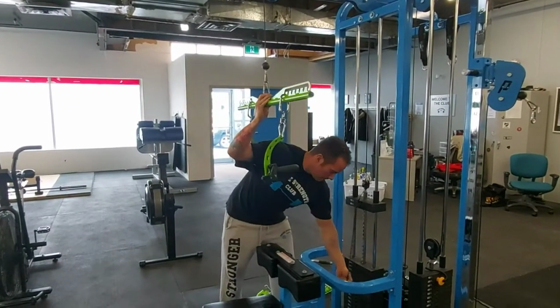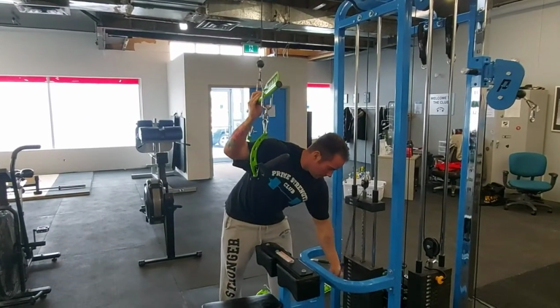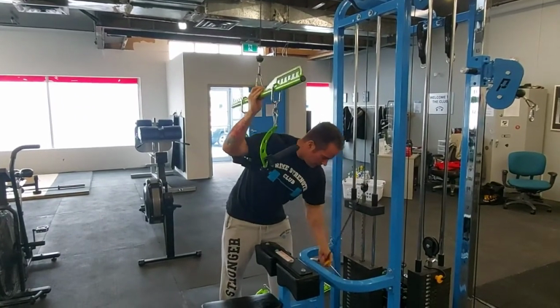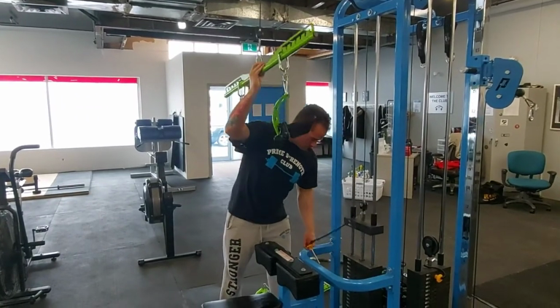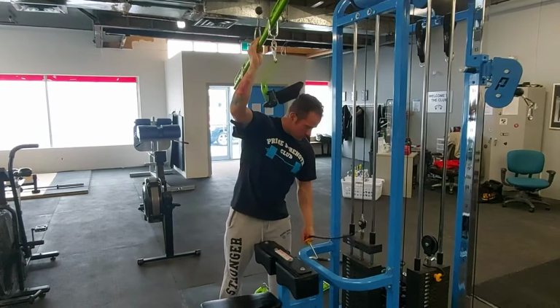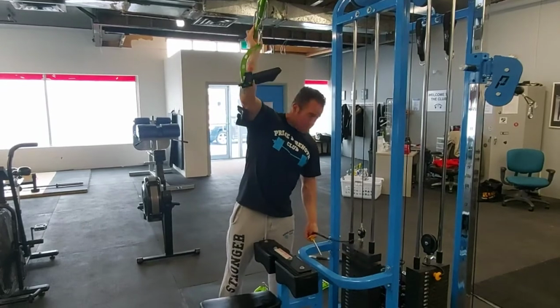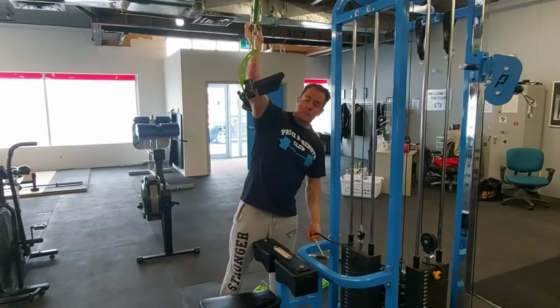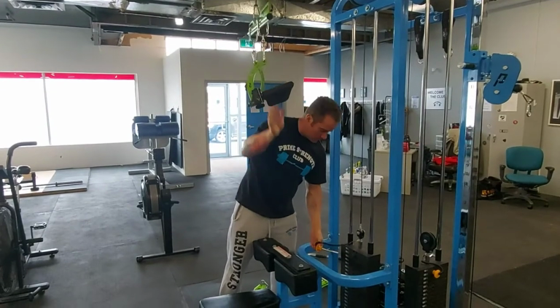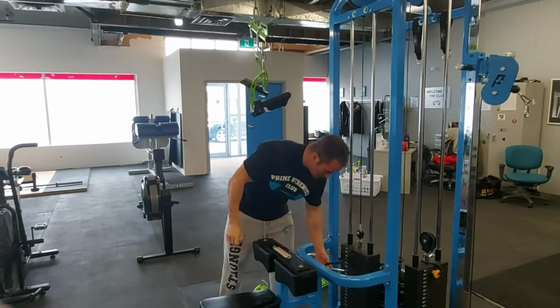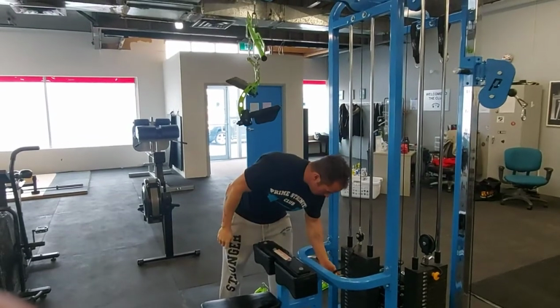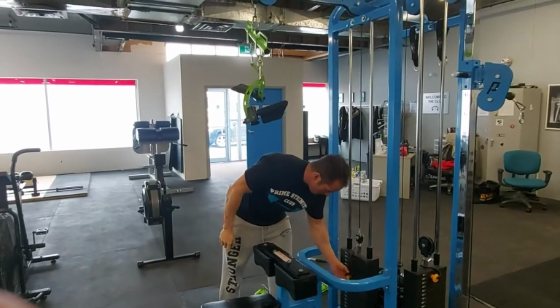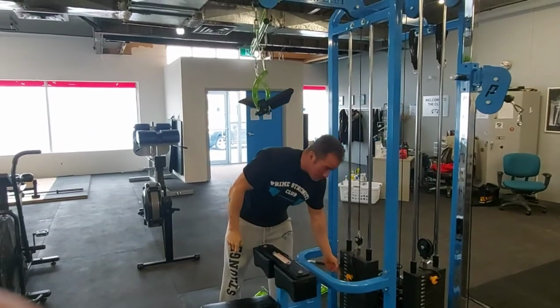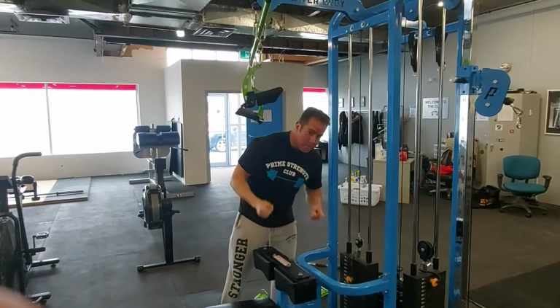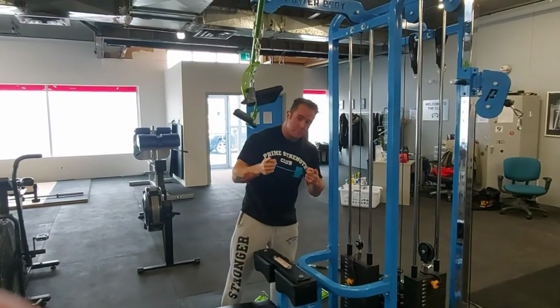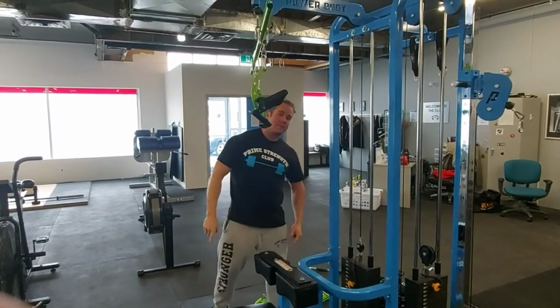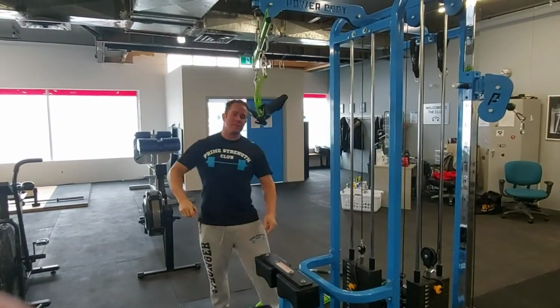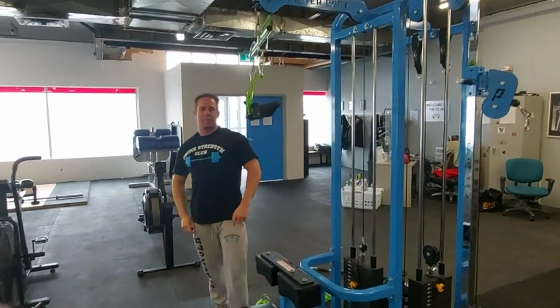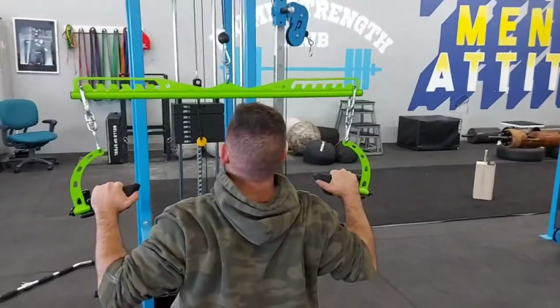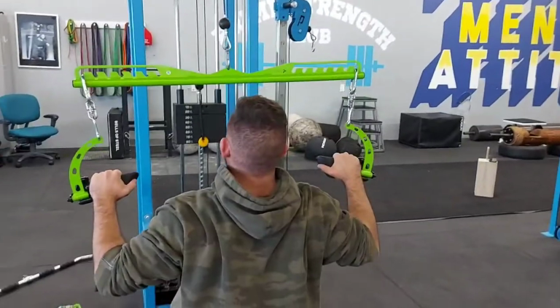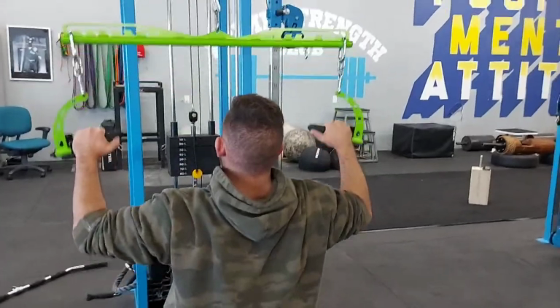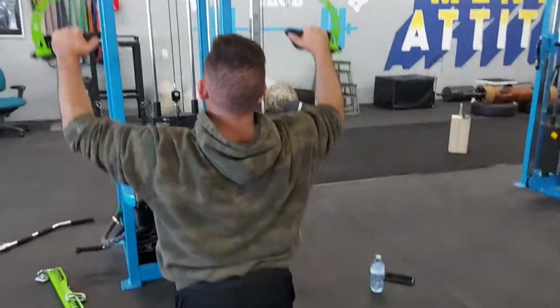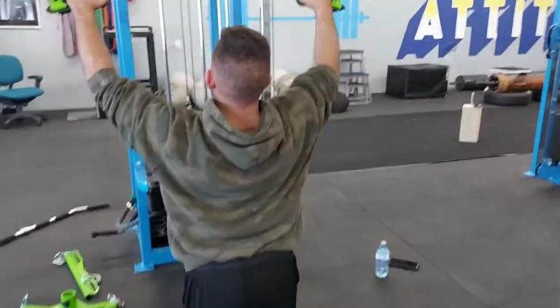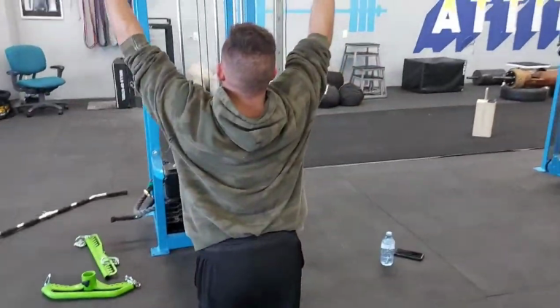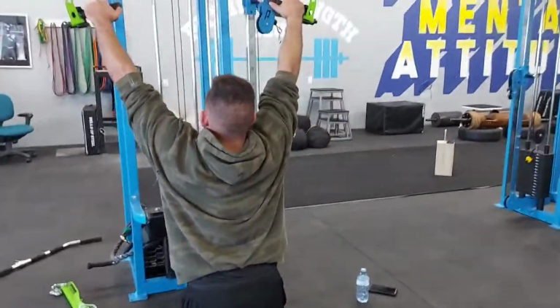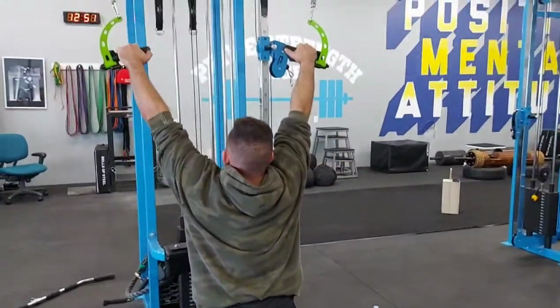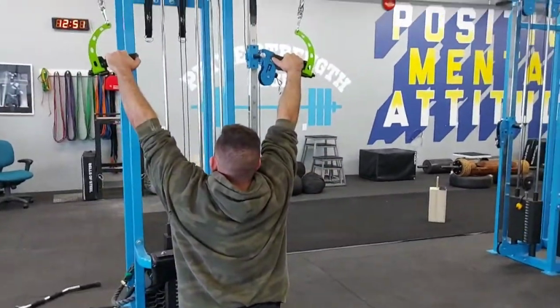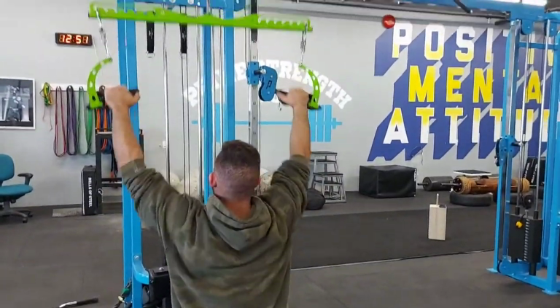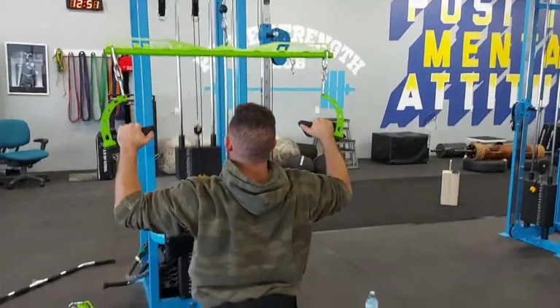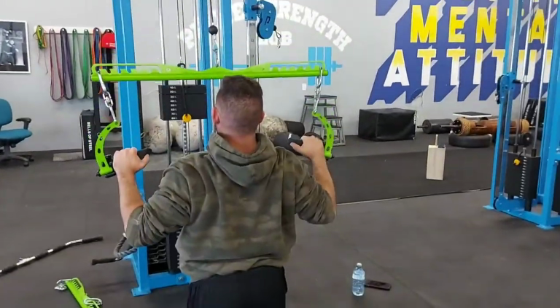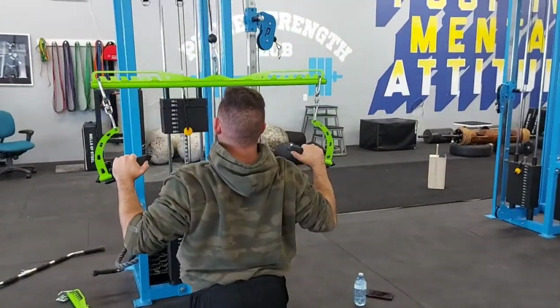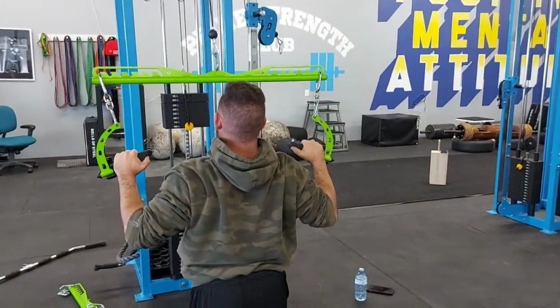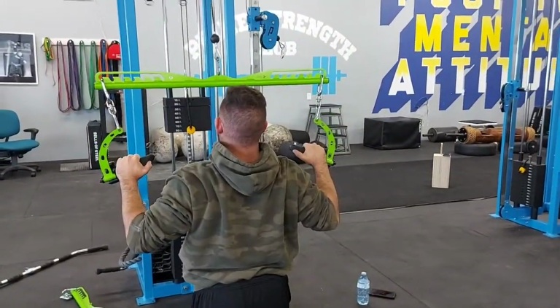So now you hold the bar, pull out the weight, and insert the pin back in. Now we've got the lat pulldown, supinated grip. Make sure you get your elbows in nice and tight and behind you.